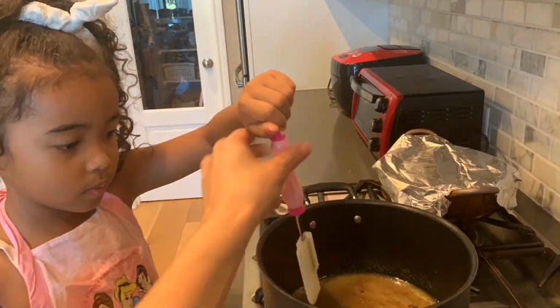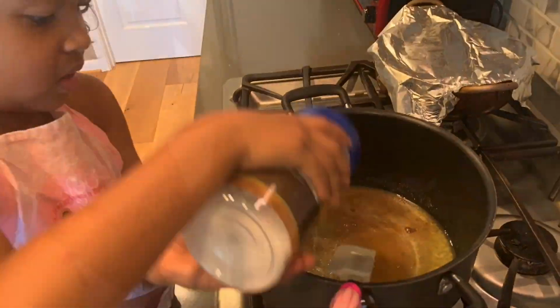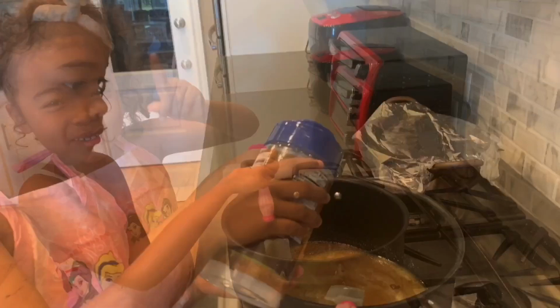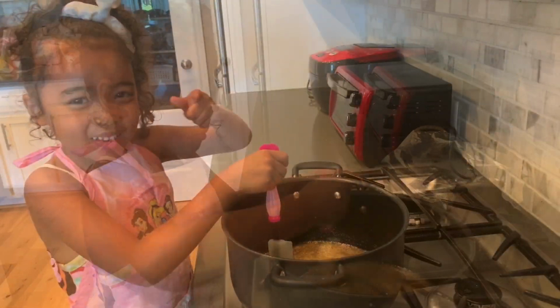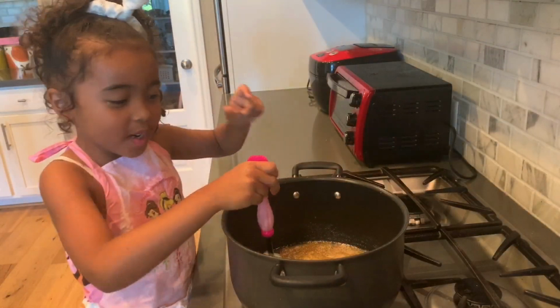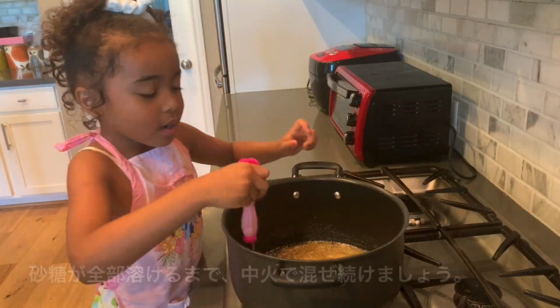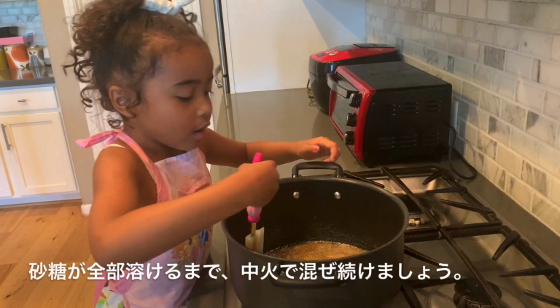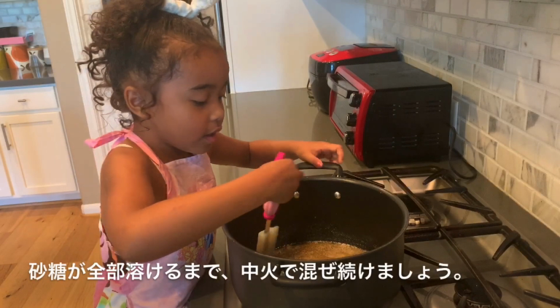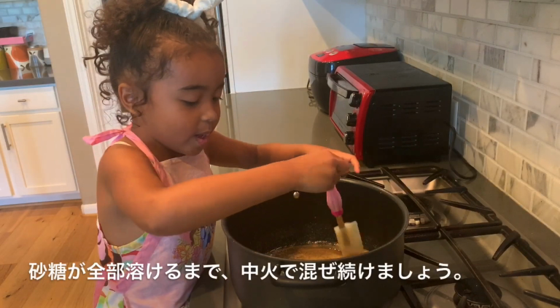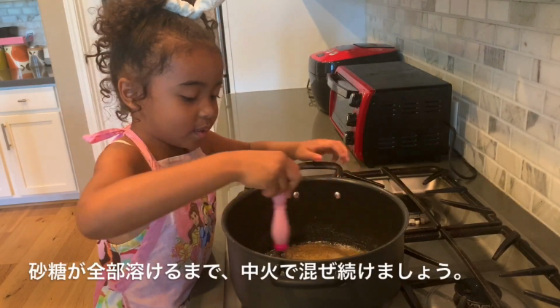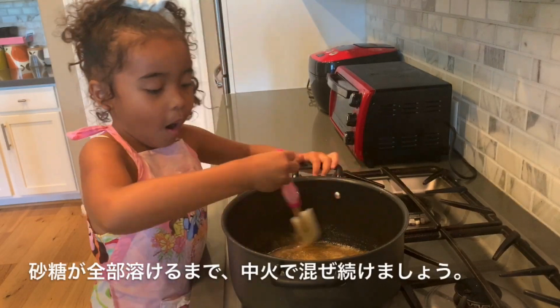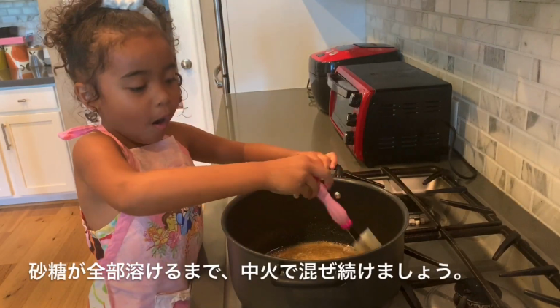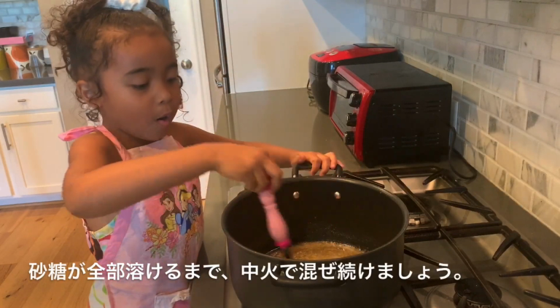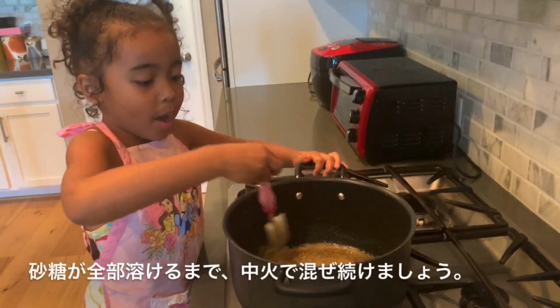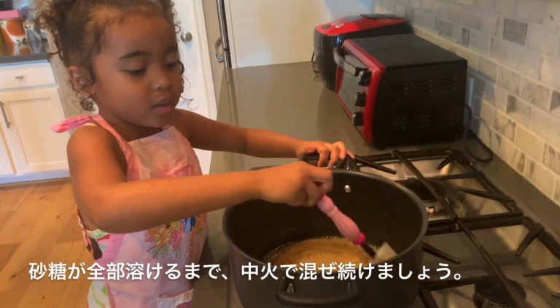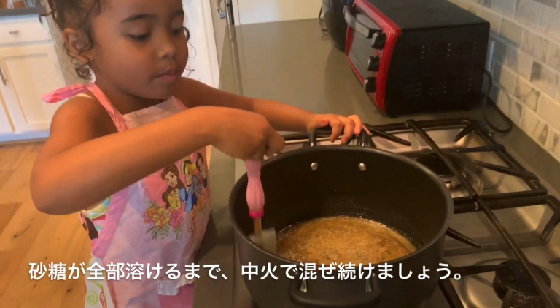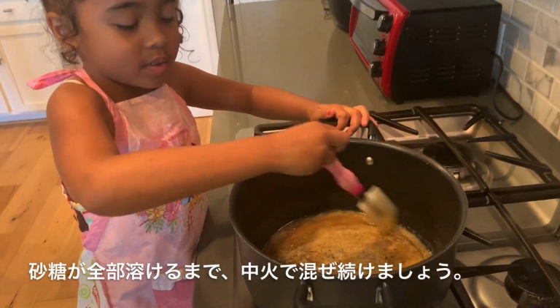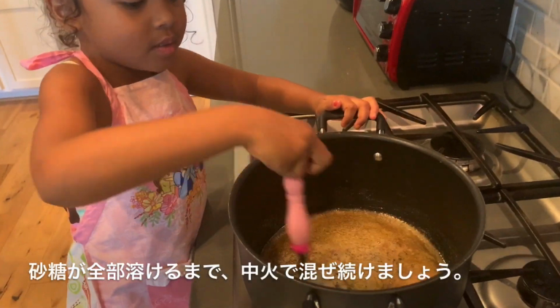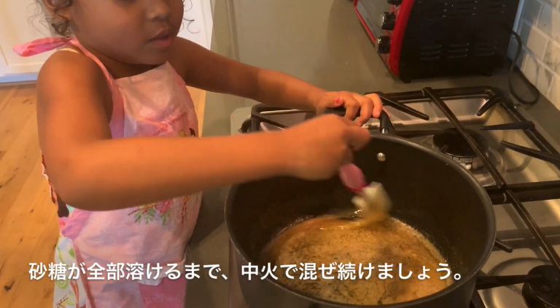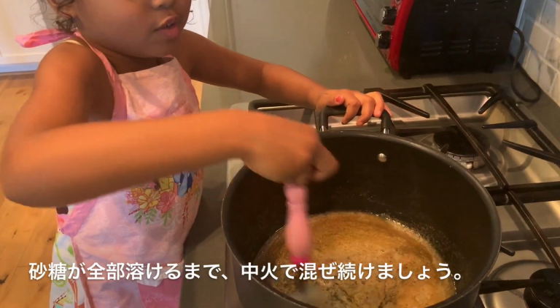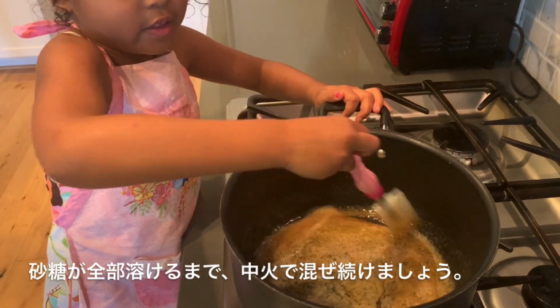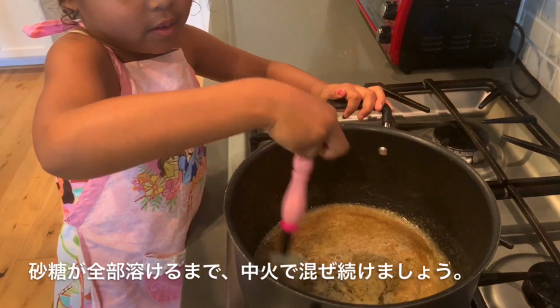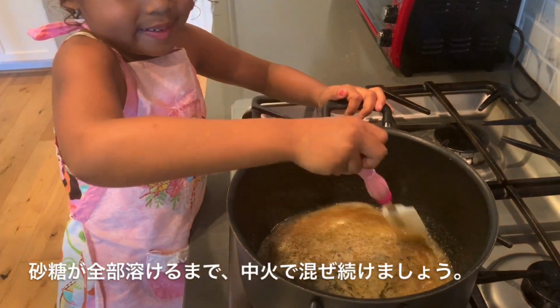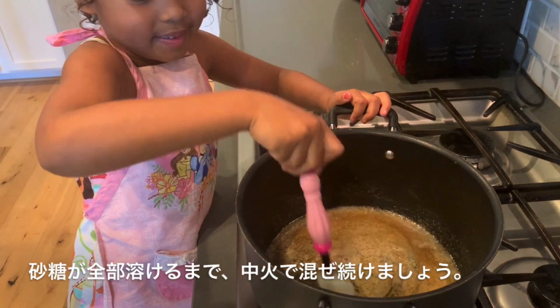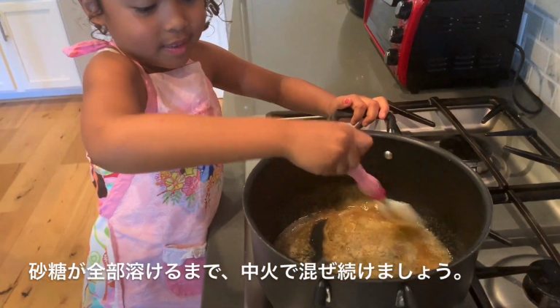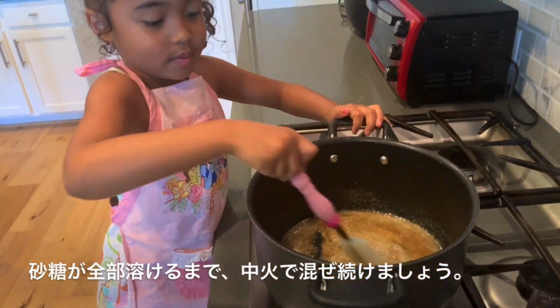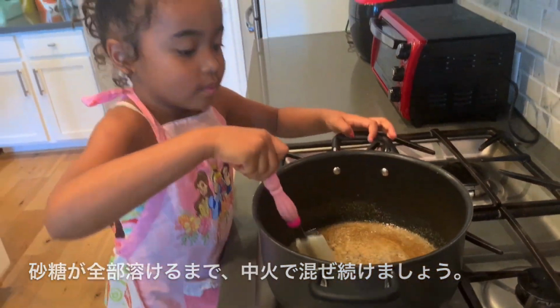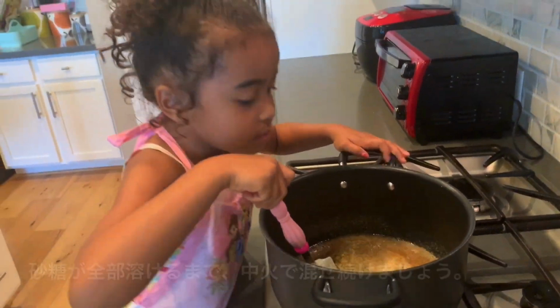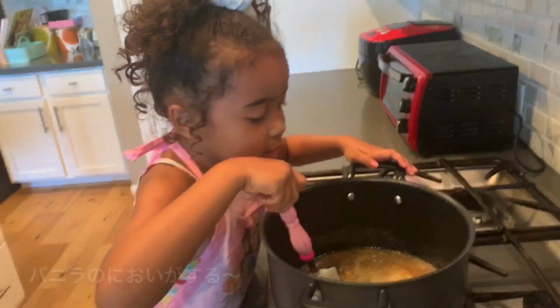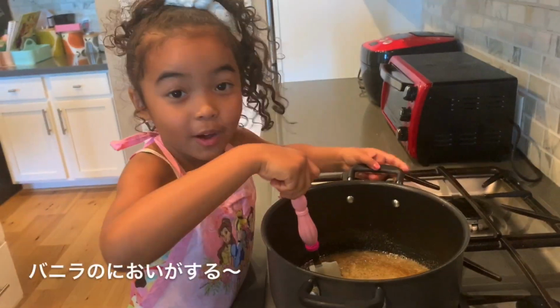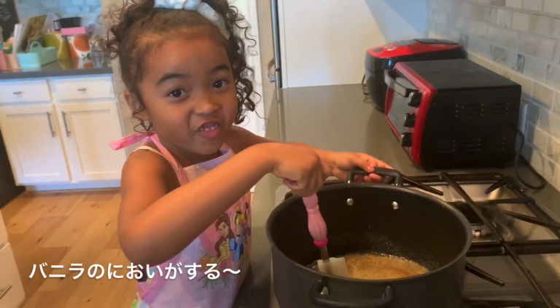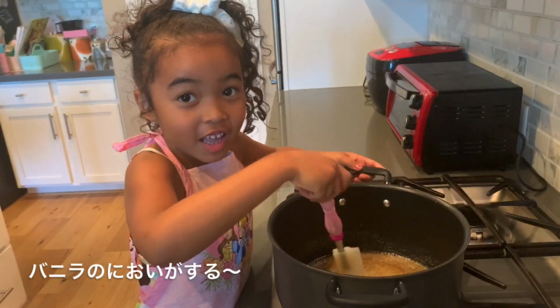First I'm going to stir it until it's all melted and mixed together. I can smell the vanilla.